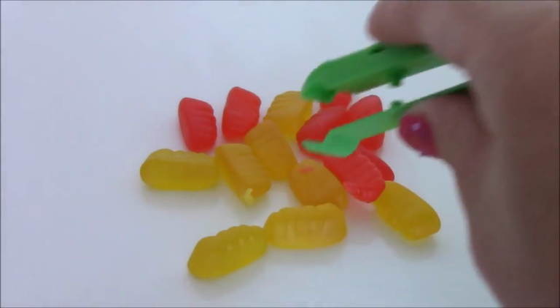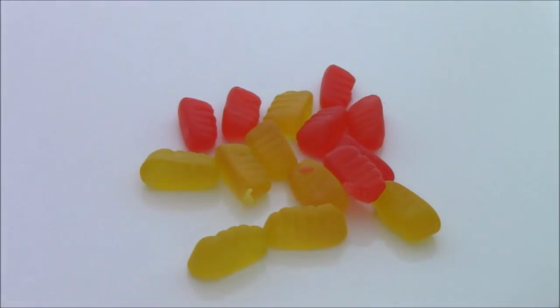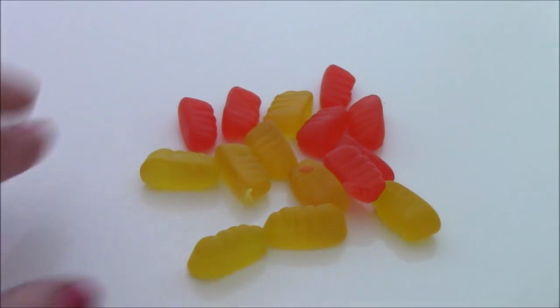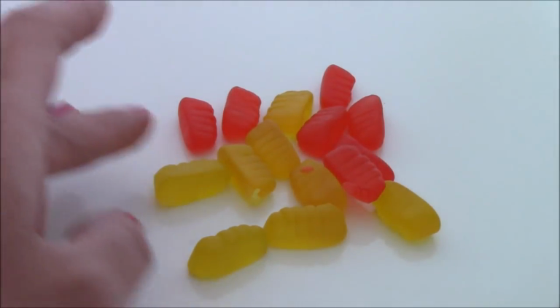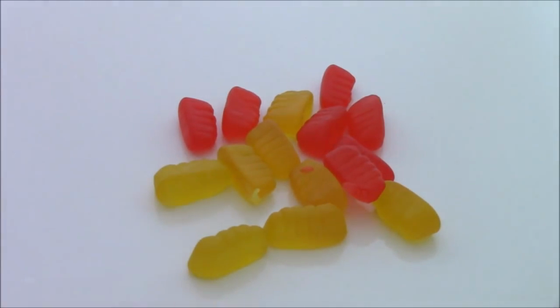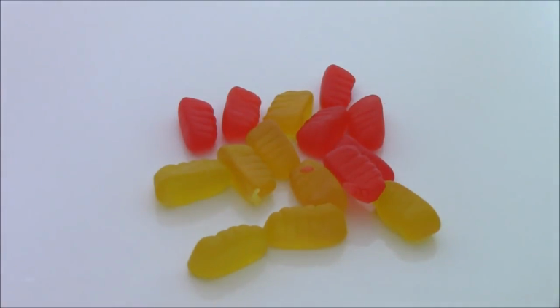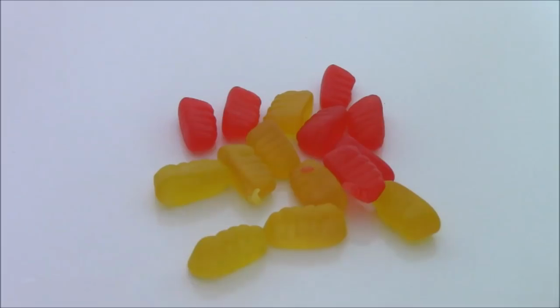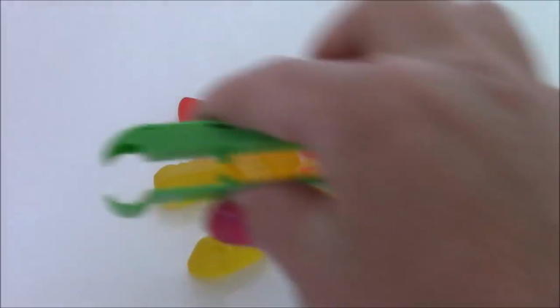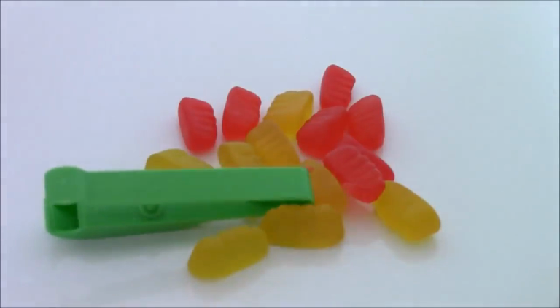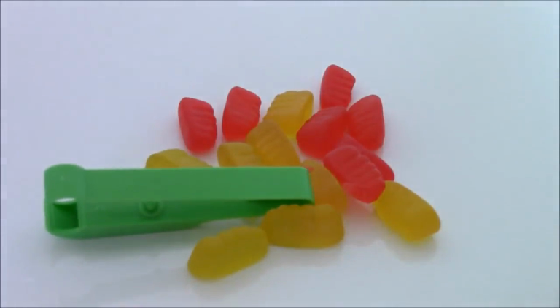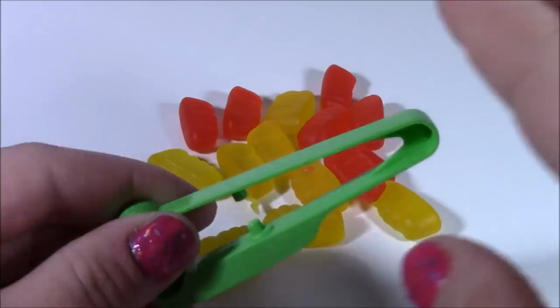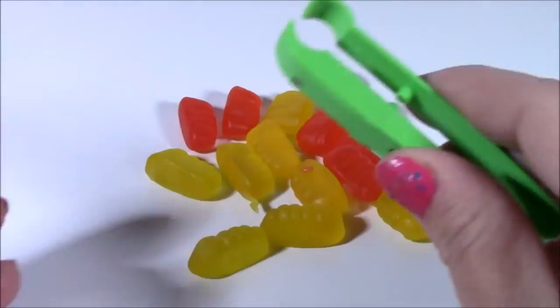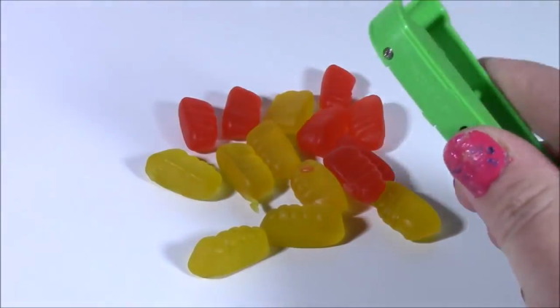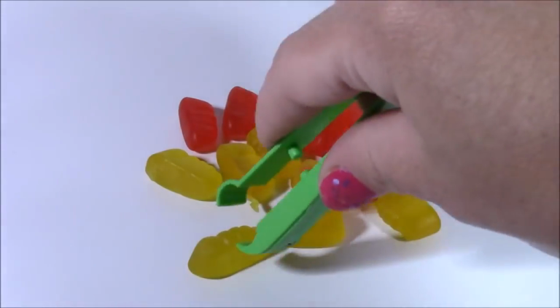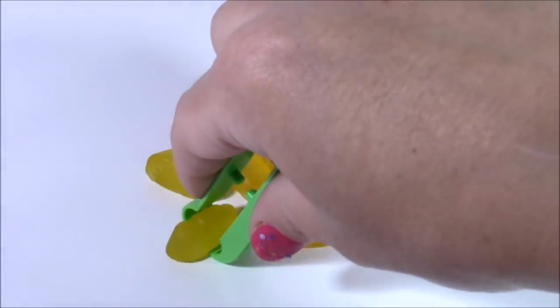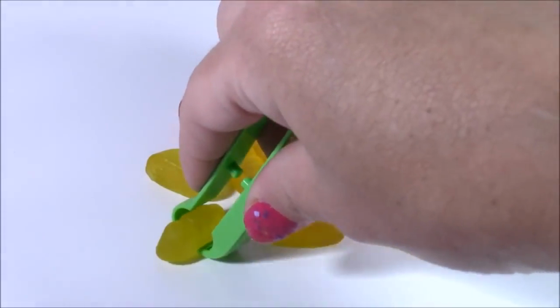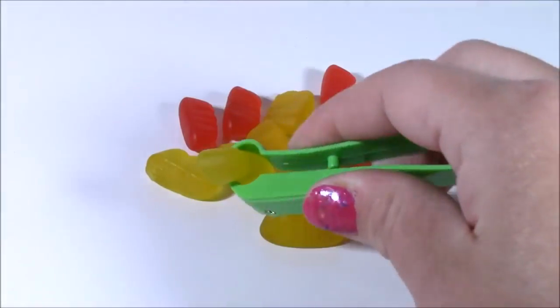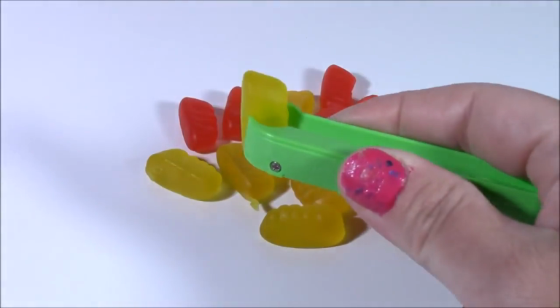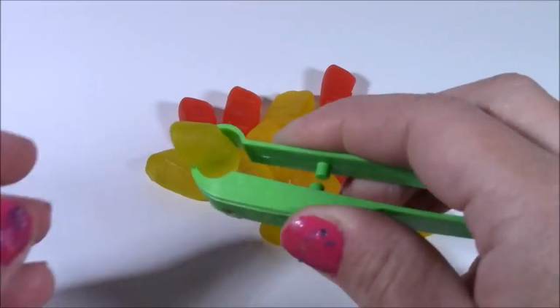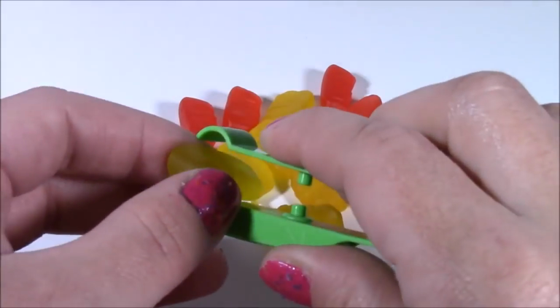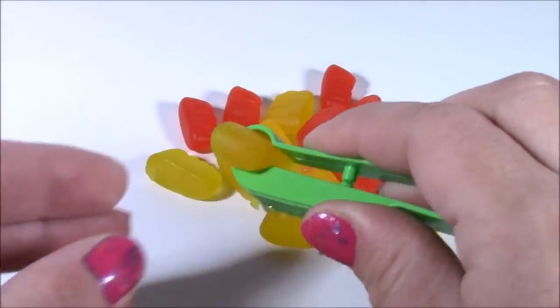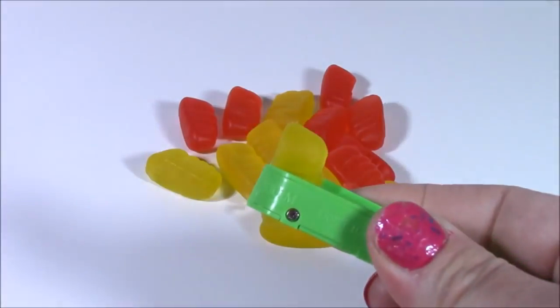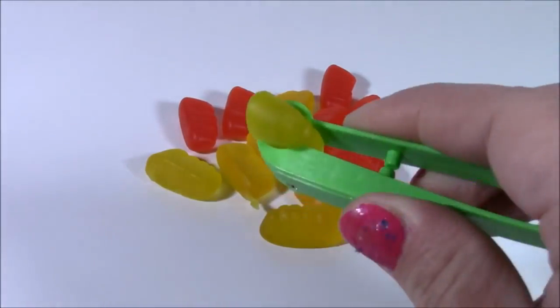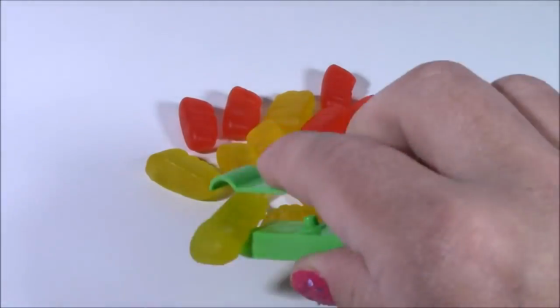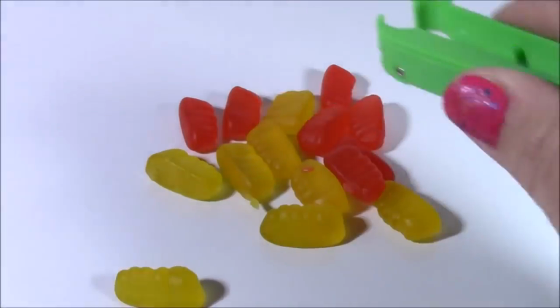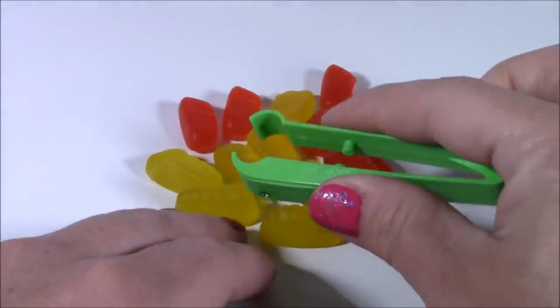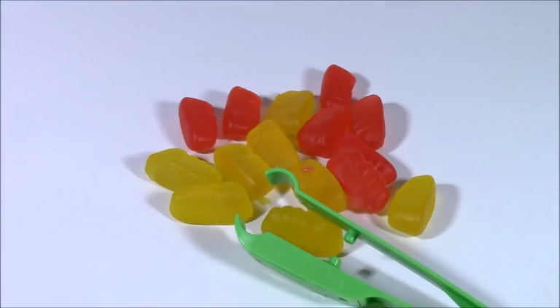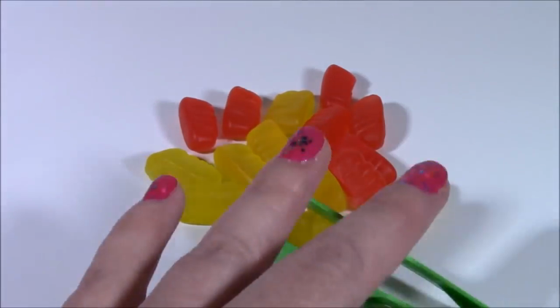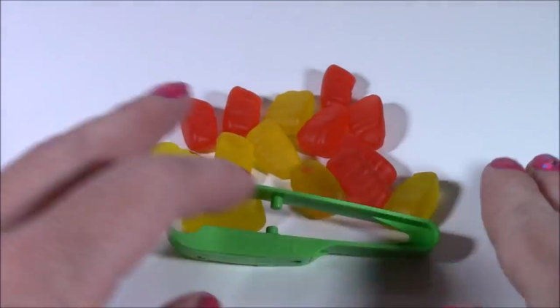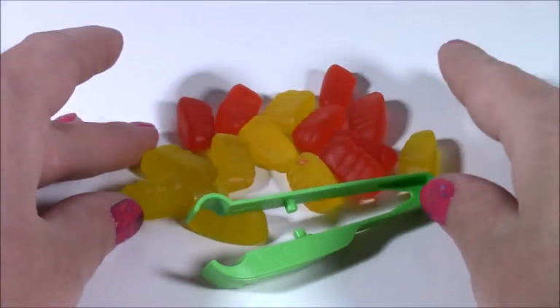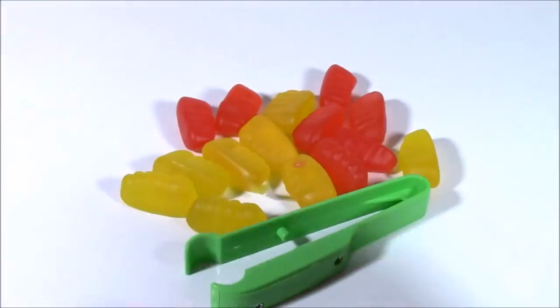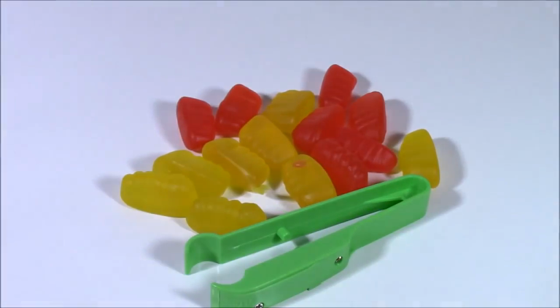Yummy! They taste just like gummy bears — actually even better than gummy bears because they're a little sour and tangy. They have a really, really good taste. Love those — you see a new candy every day.